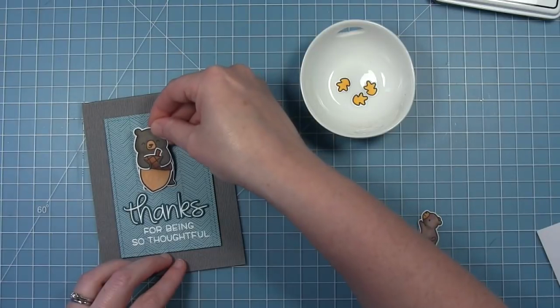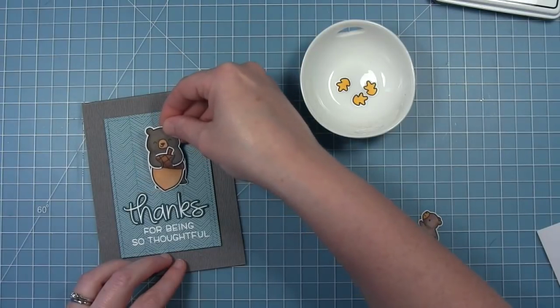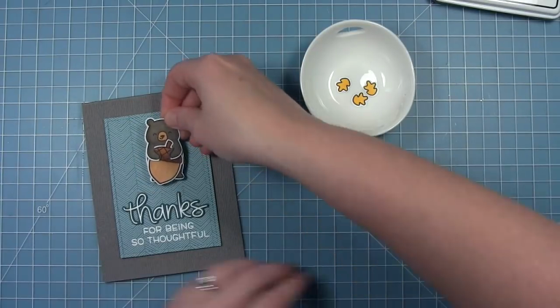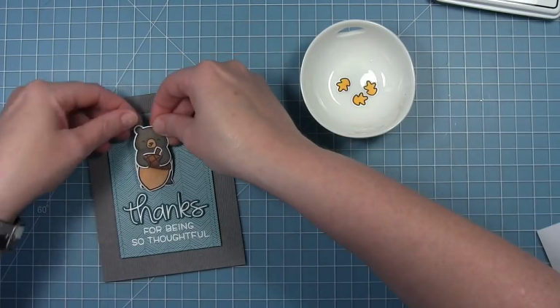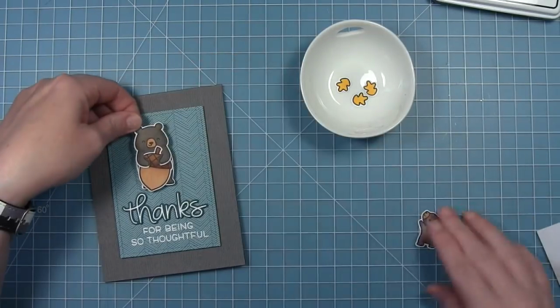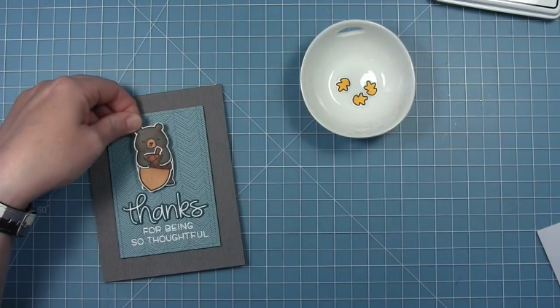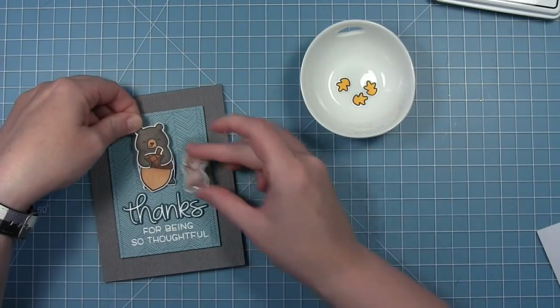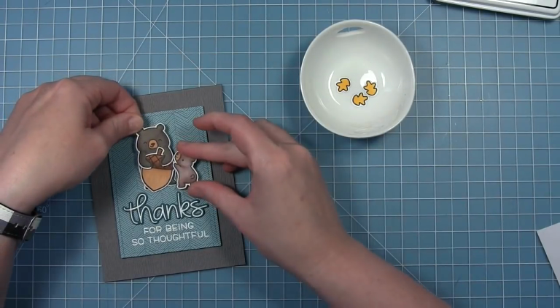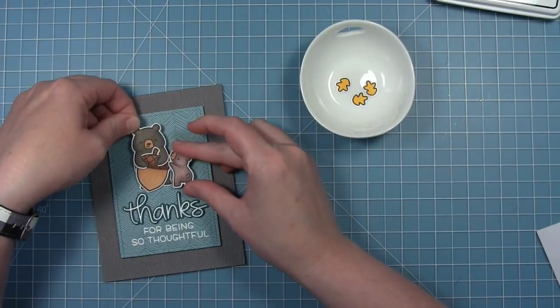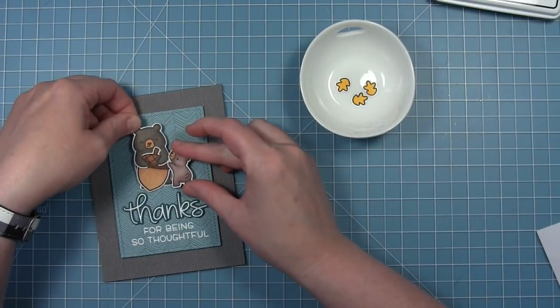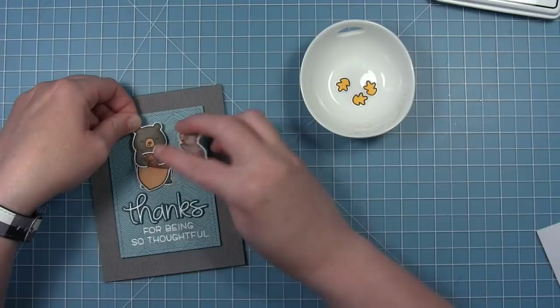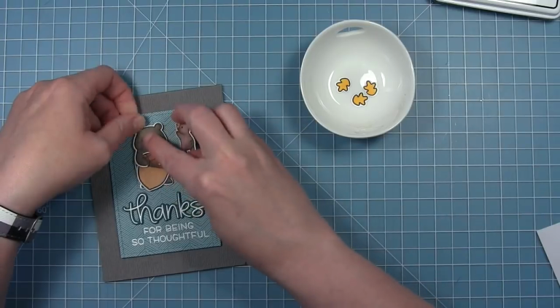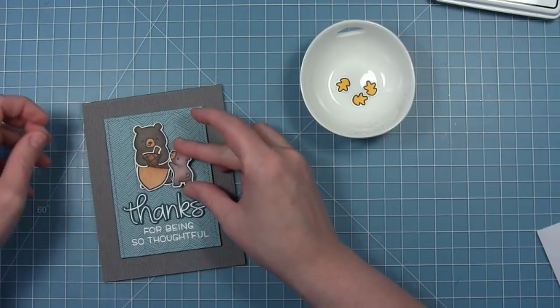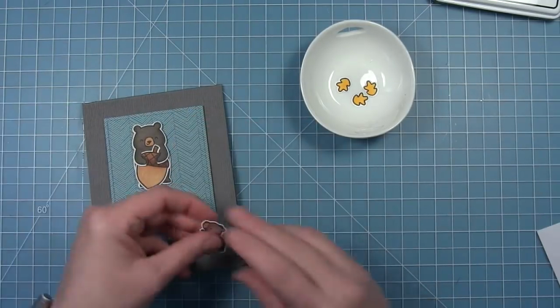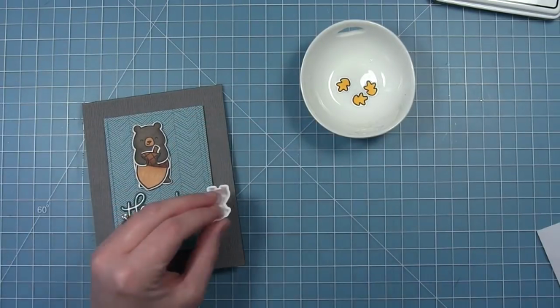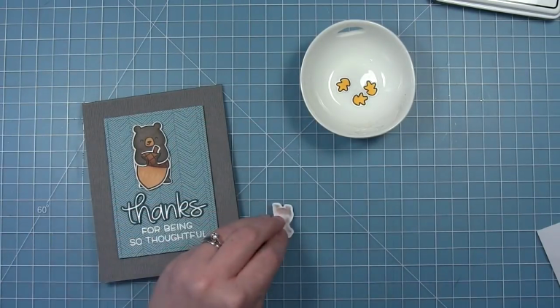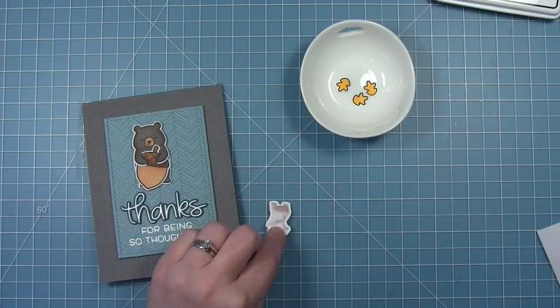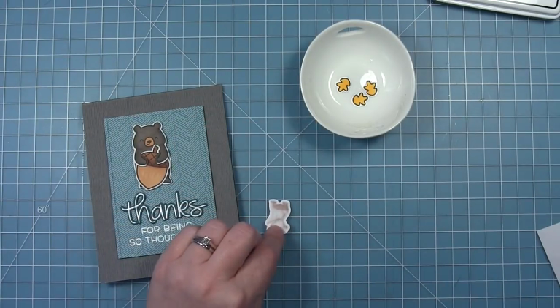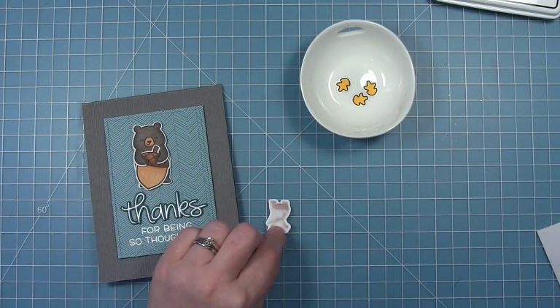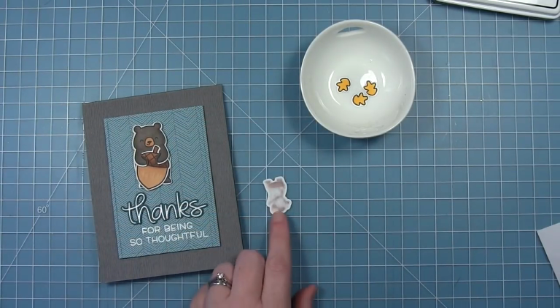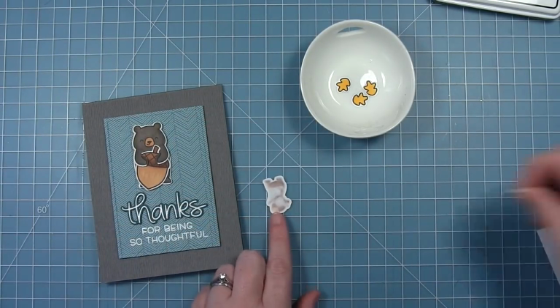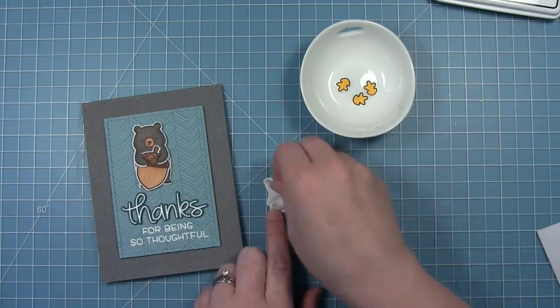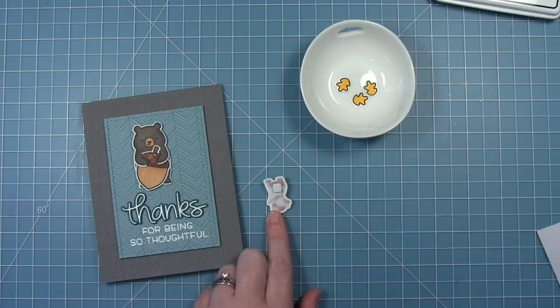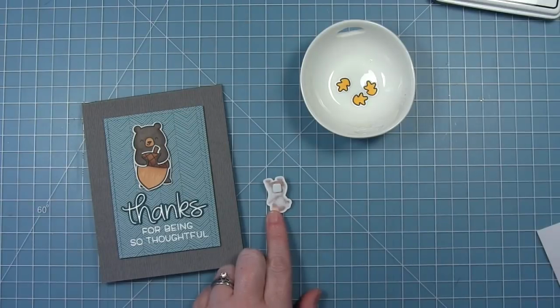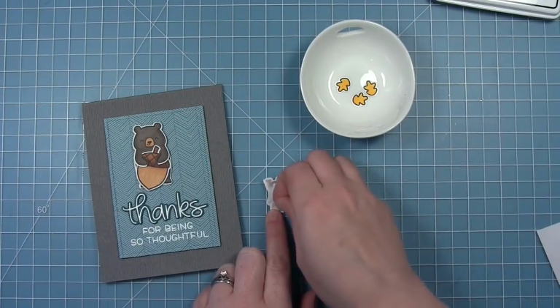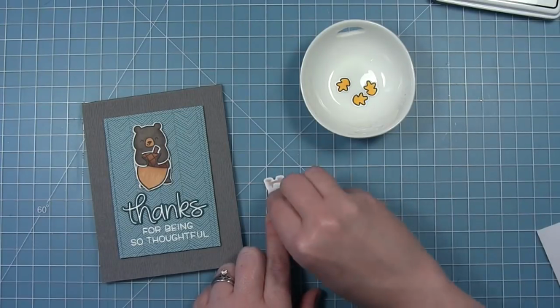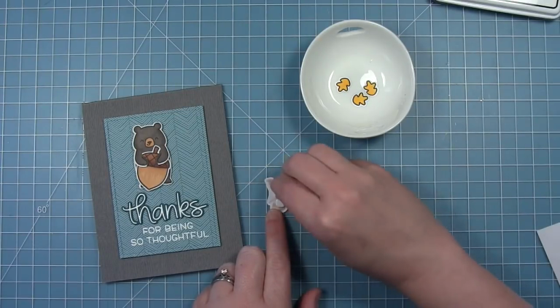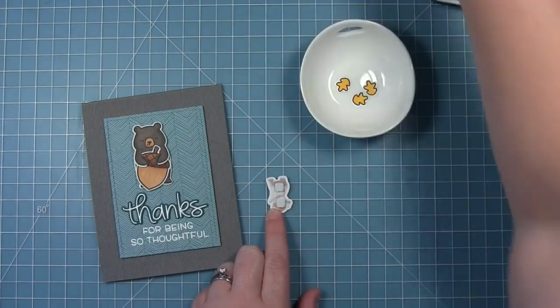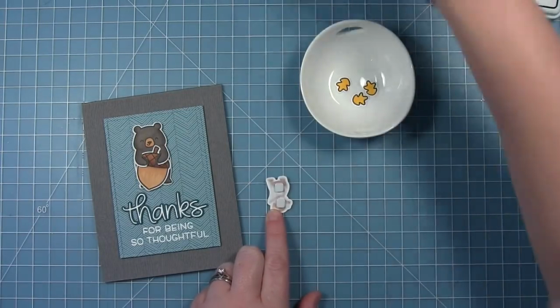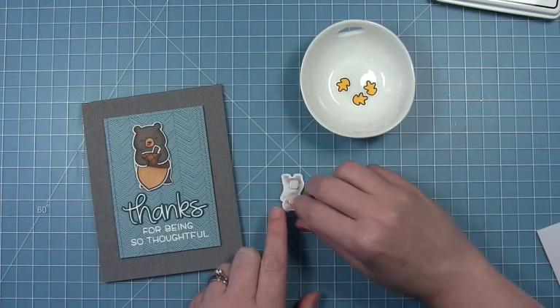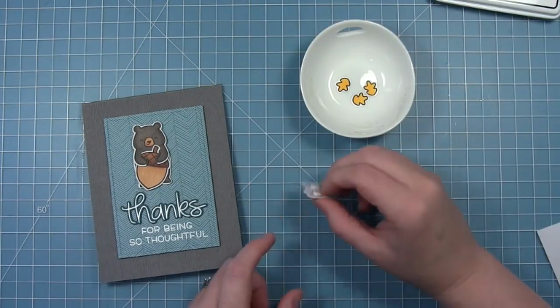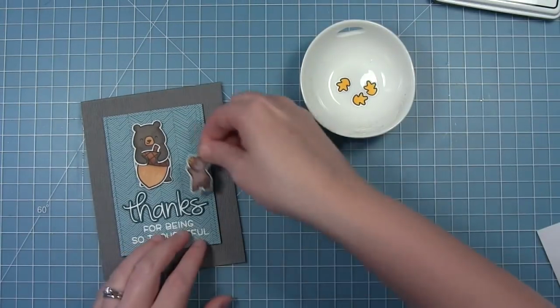I've added some foam squares to the back of him and I'm placing him, figuring out where he needs to be. He does not need to be centered because I'm going to add a cute little baby bear beside him. I just like that he's kind of reaching up for the giant acorn.